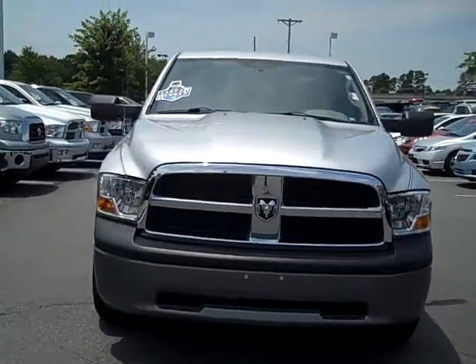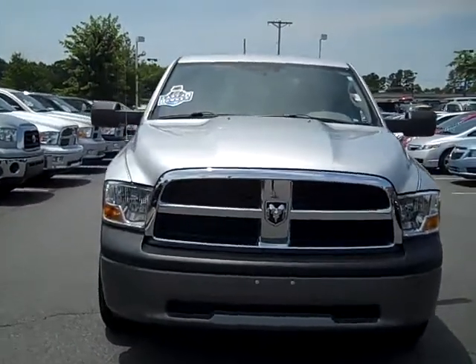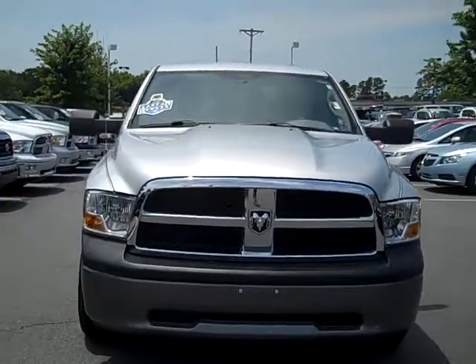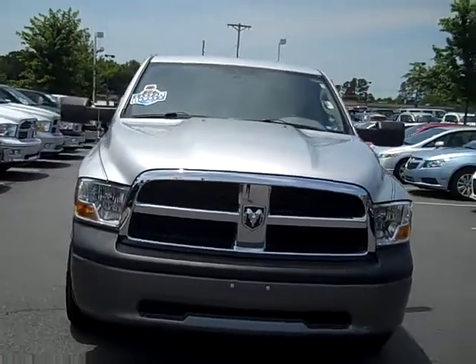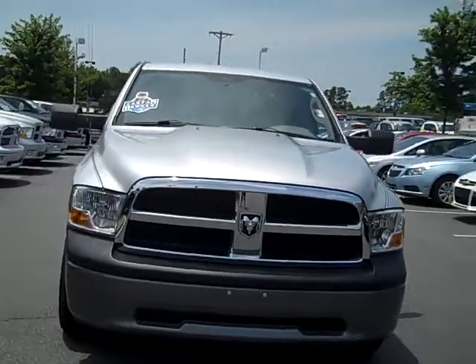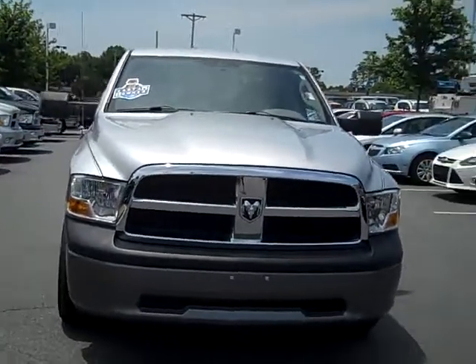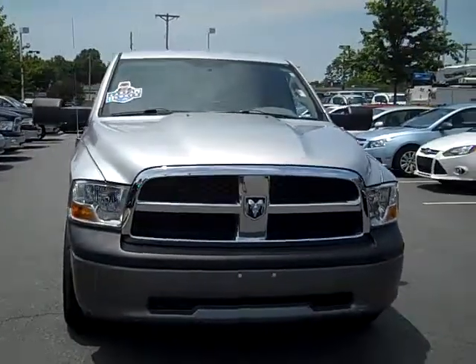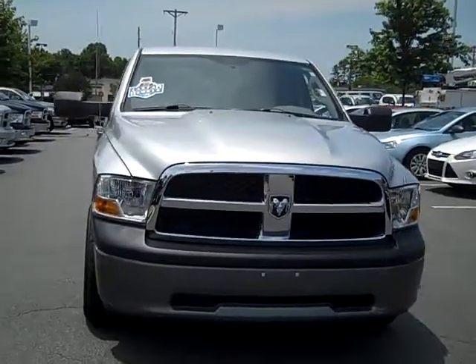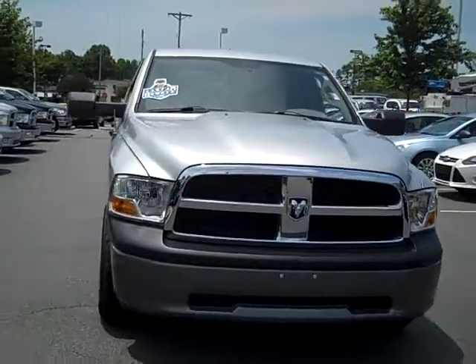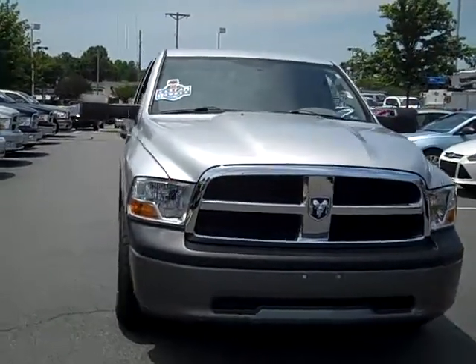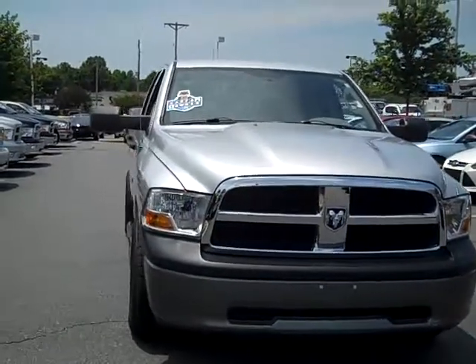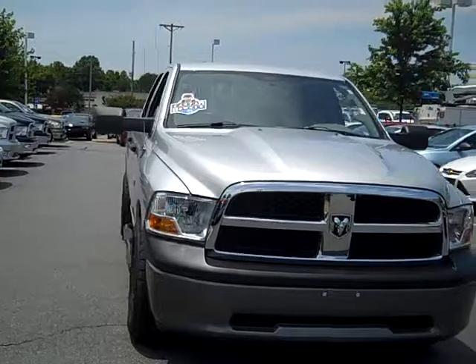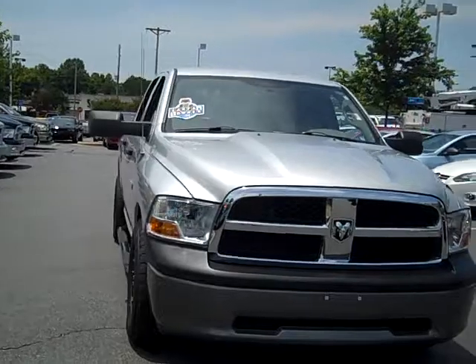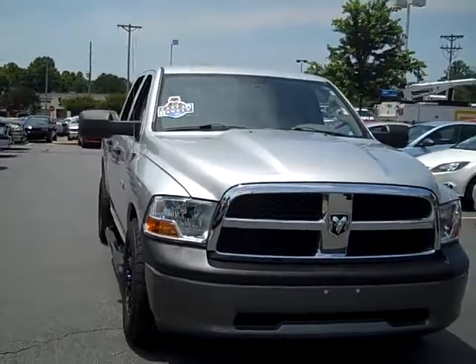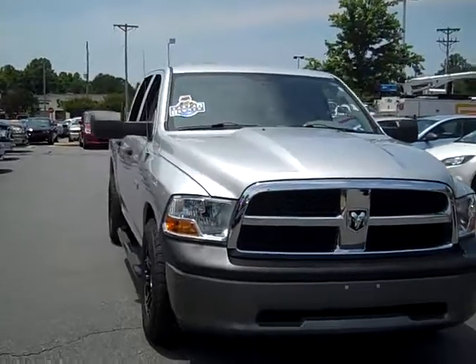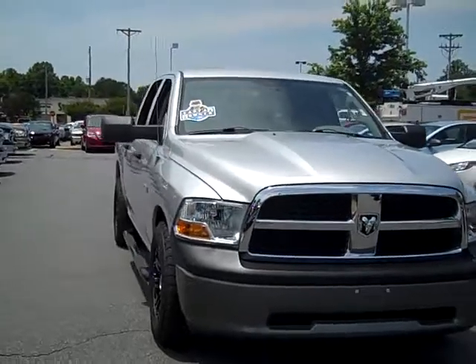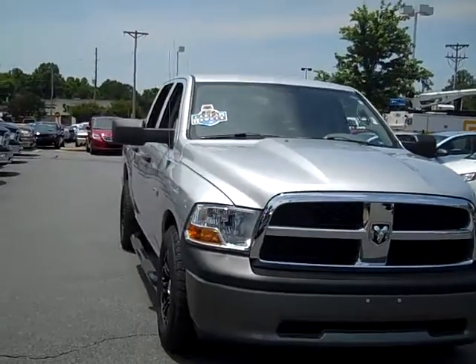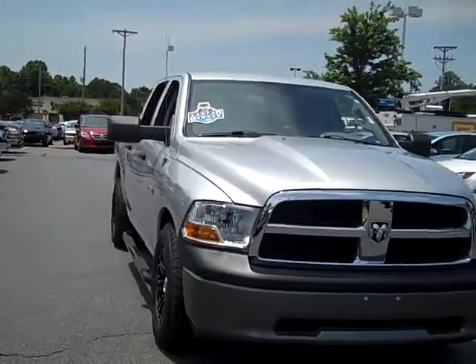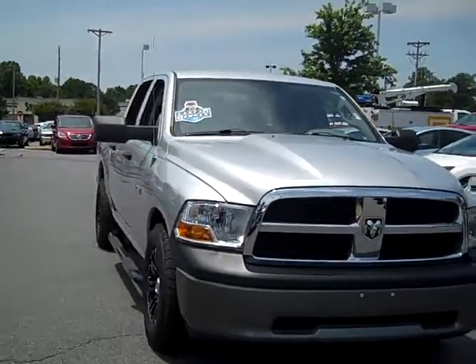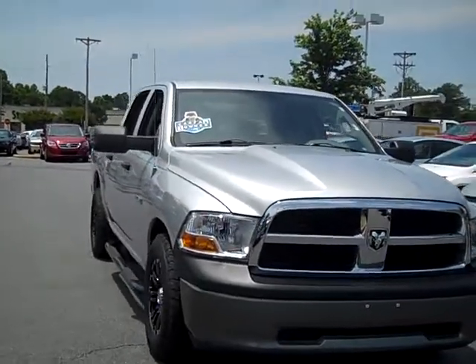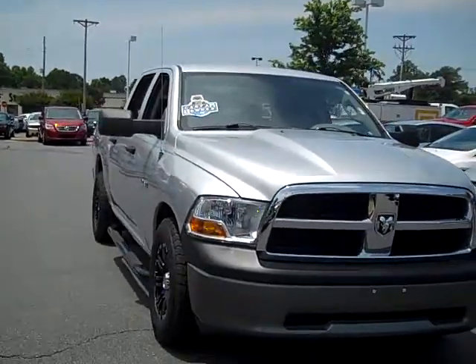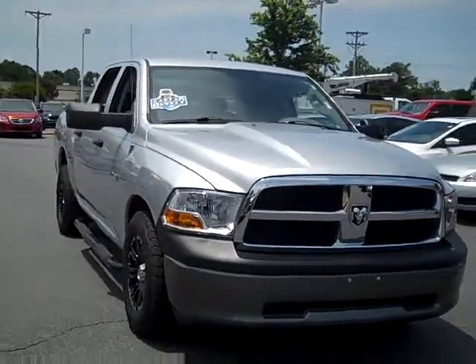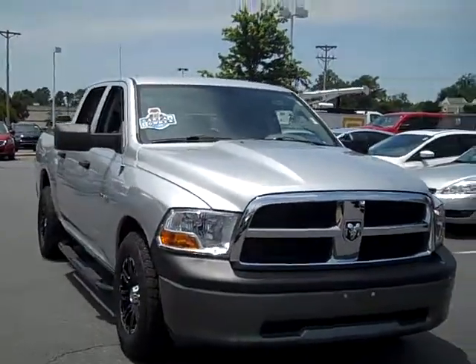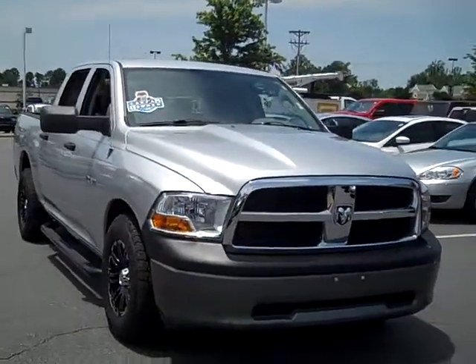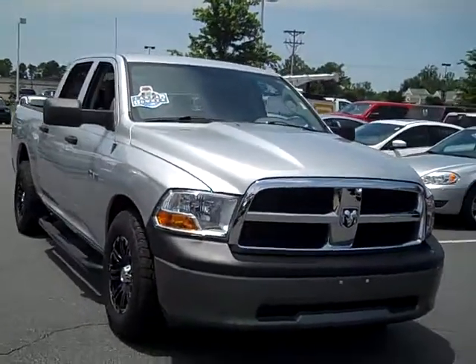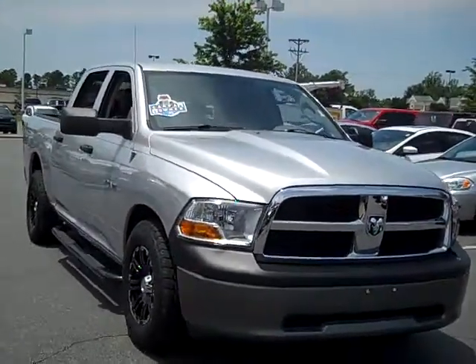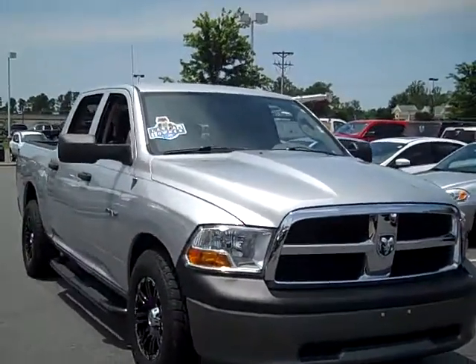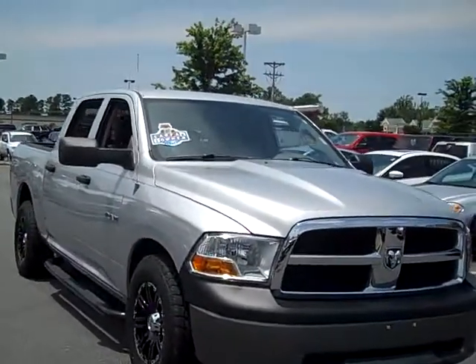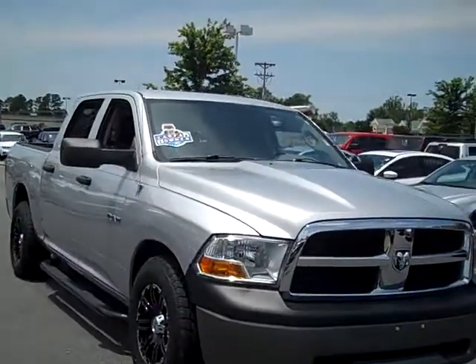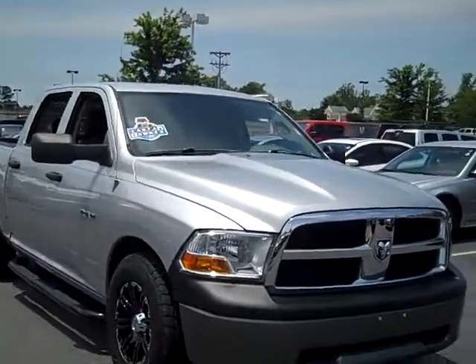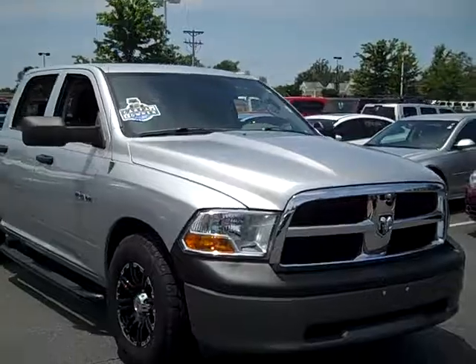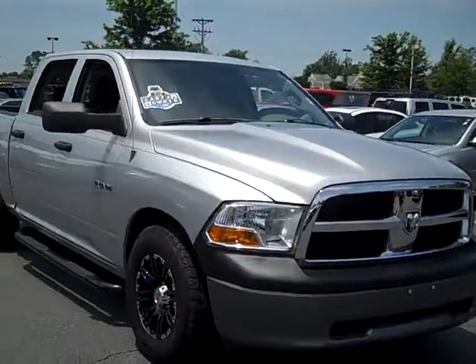For added convenience, this Ram comes with side steps to make getting in and out of your truck a breeze, and cruise control to make your trip as comfortable as possible.